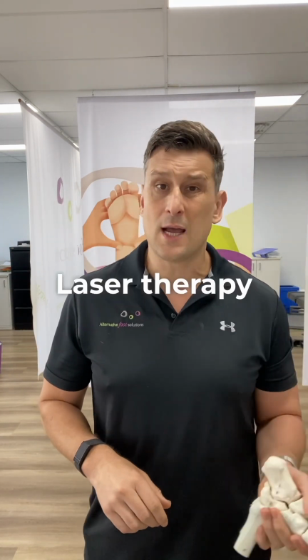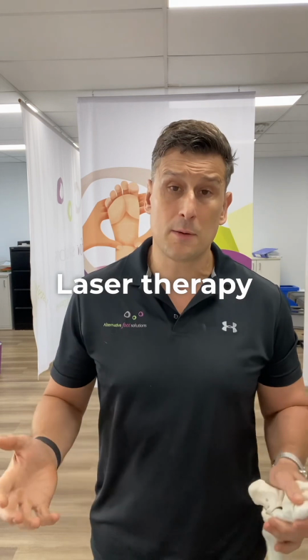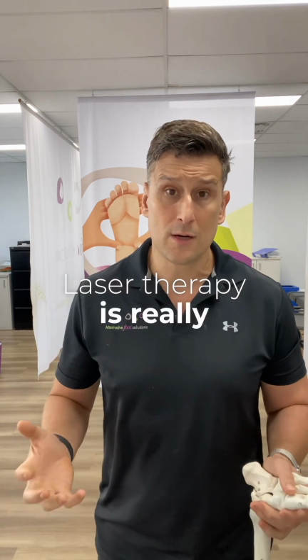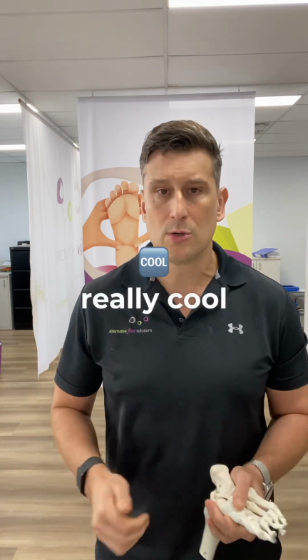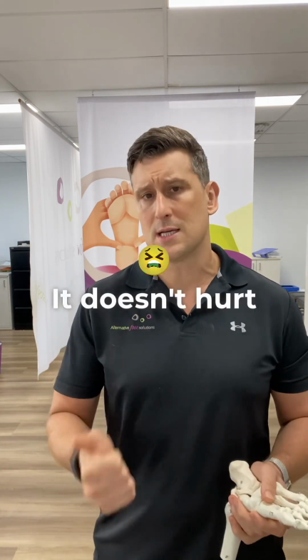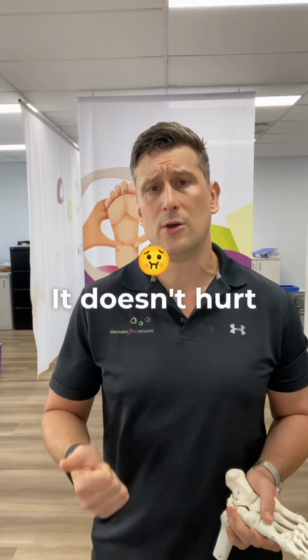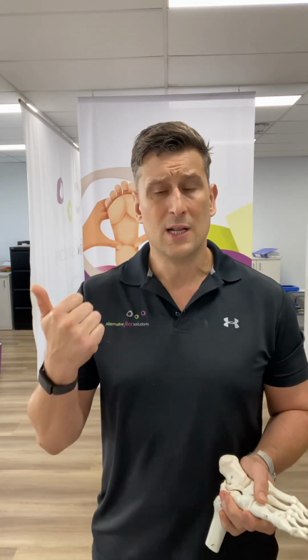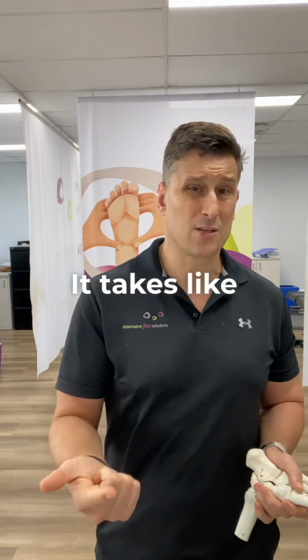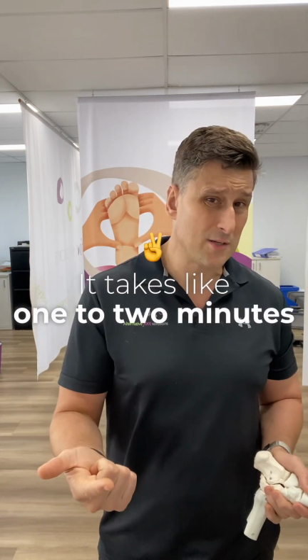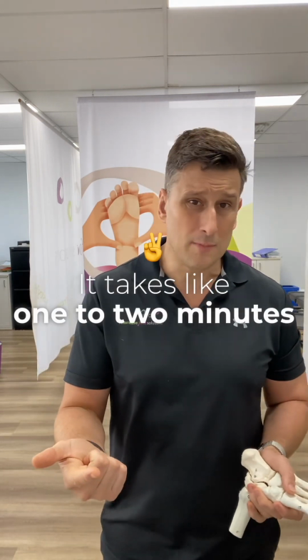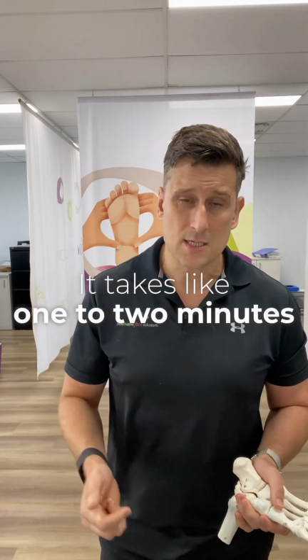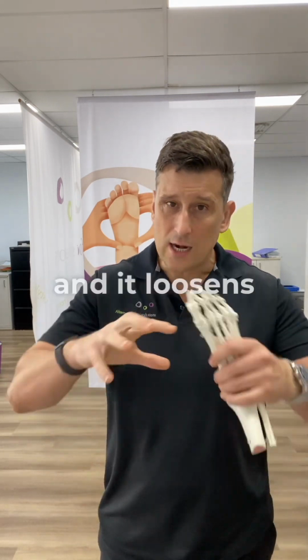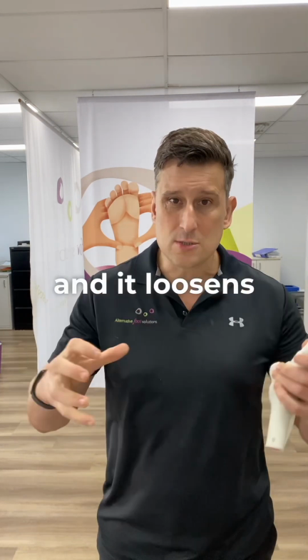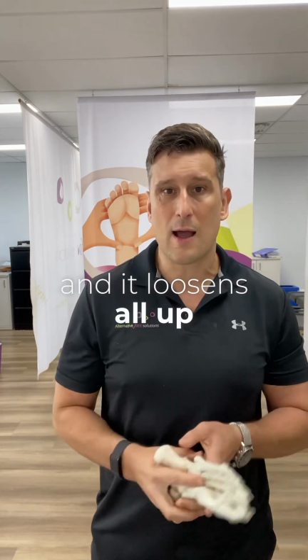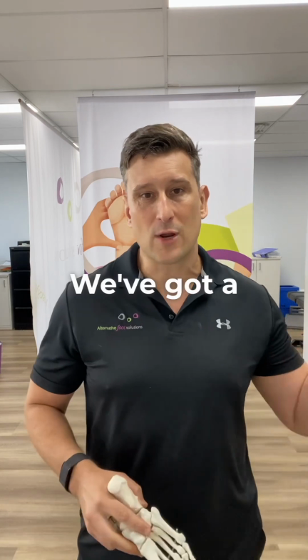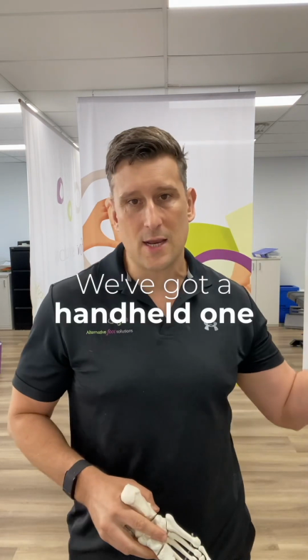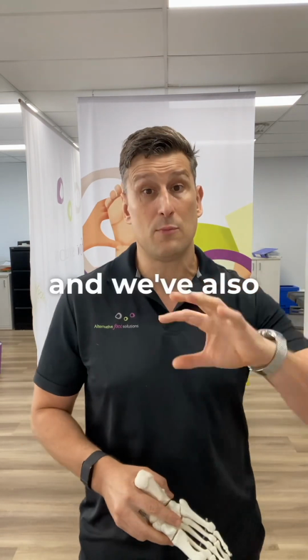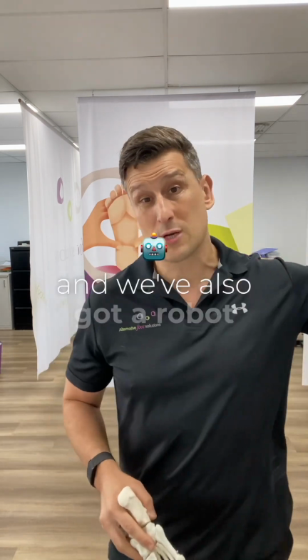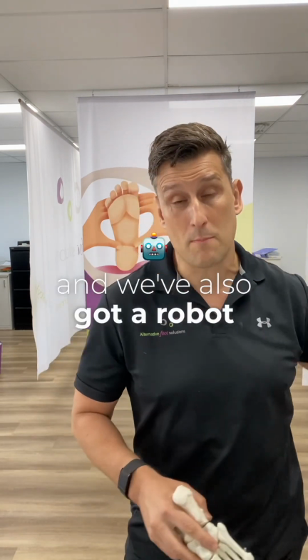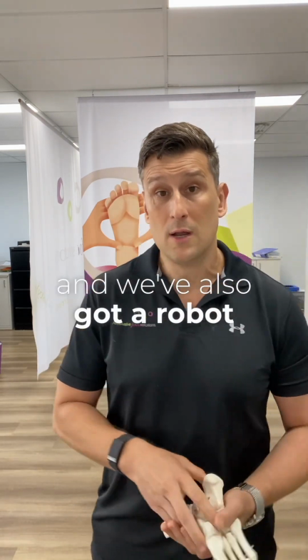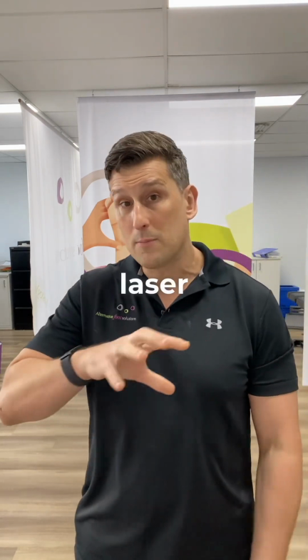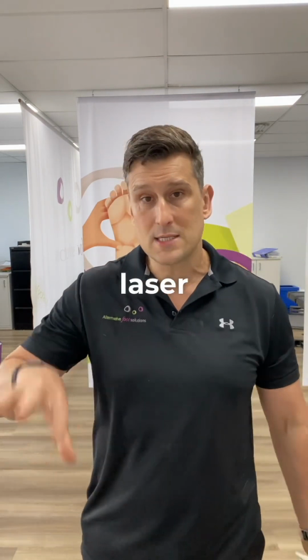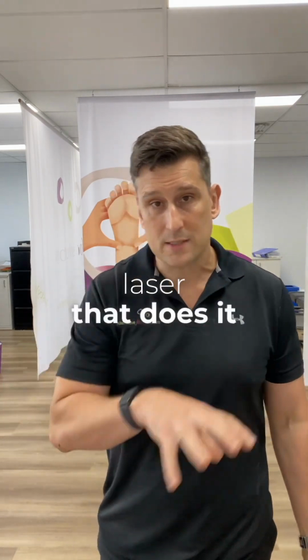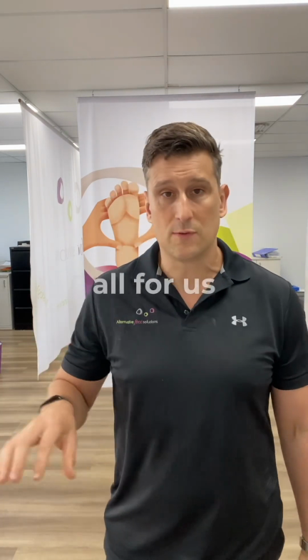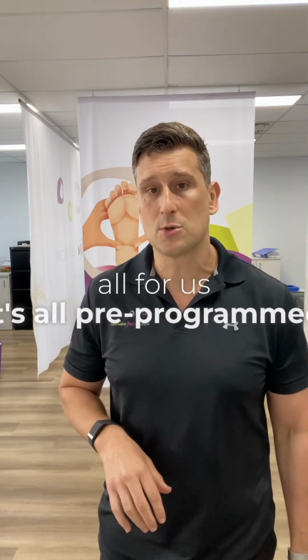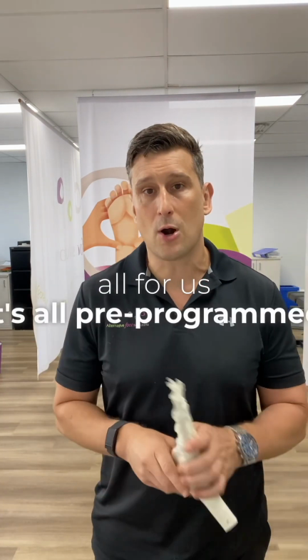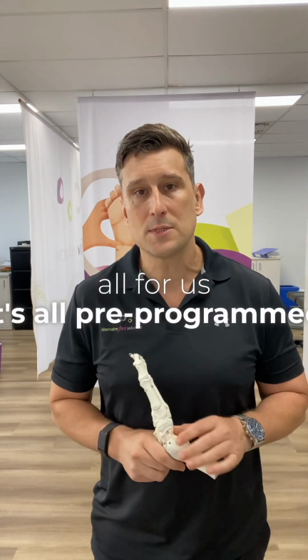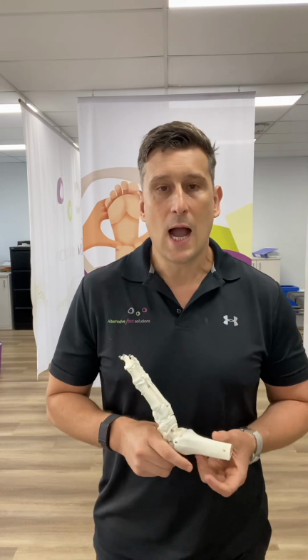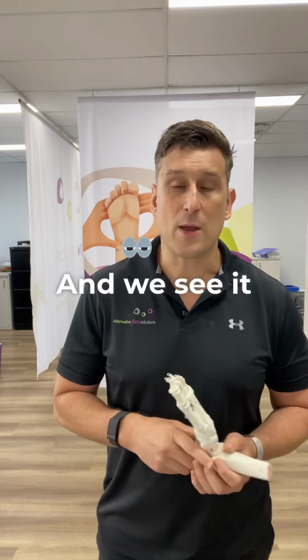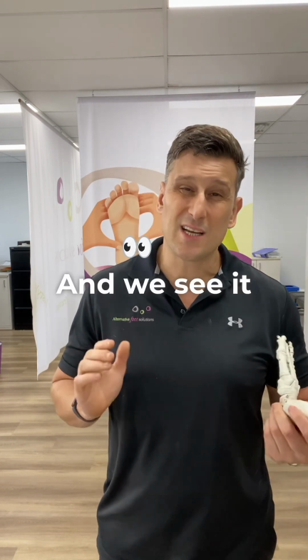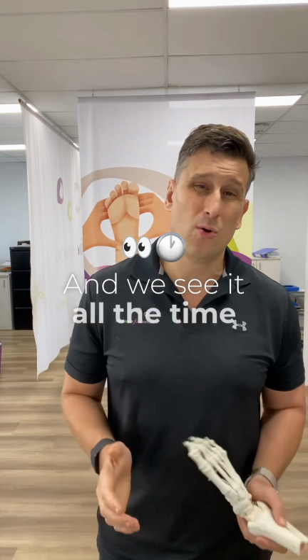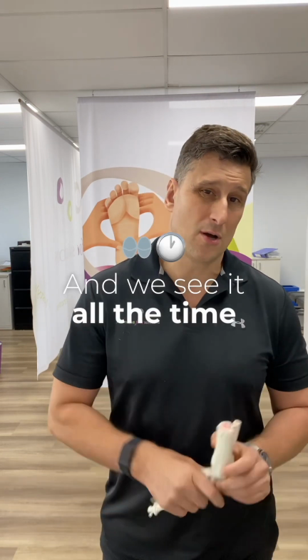Laser therapy is really cool. It doesn't hurt, it takes about one to two minutes, and it loosens everything up. We've got a handheld device and we've also got a robot laser that's all pre-programmed to do it automatically.